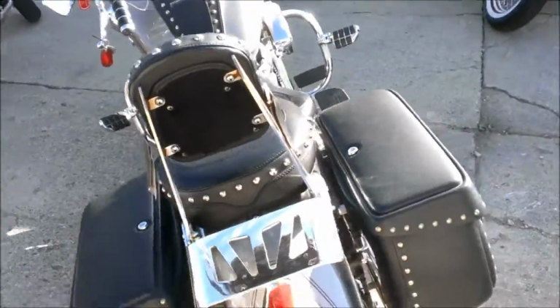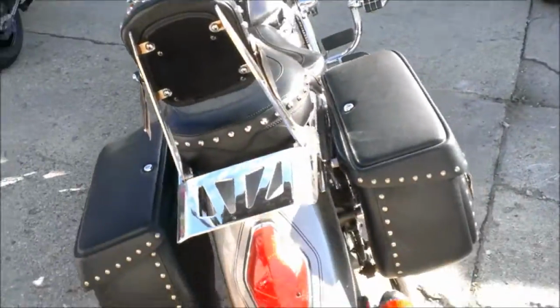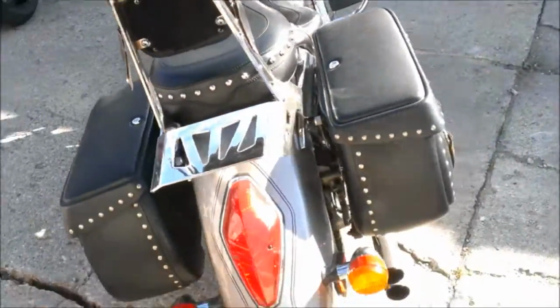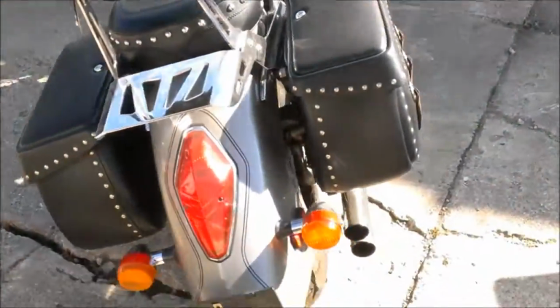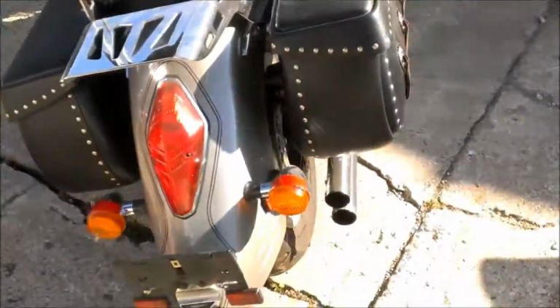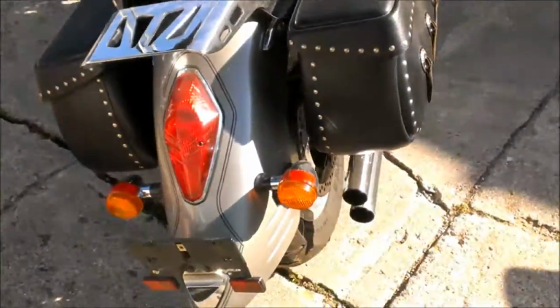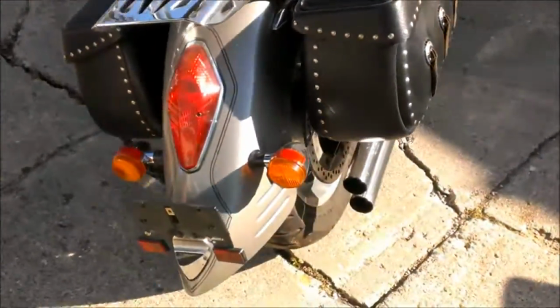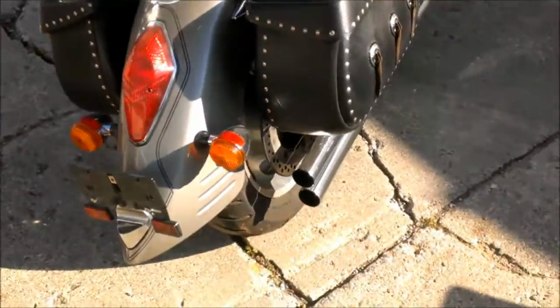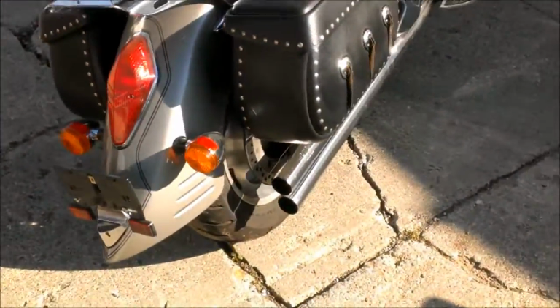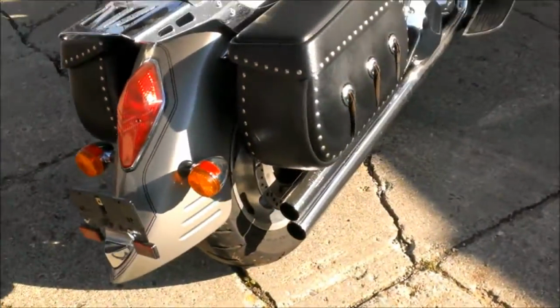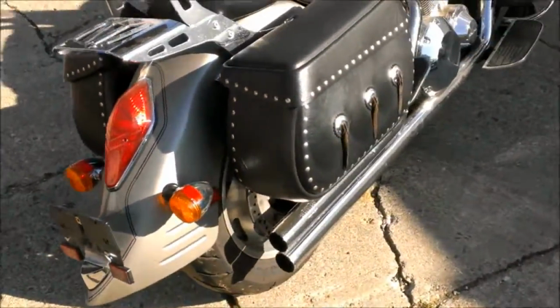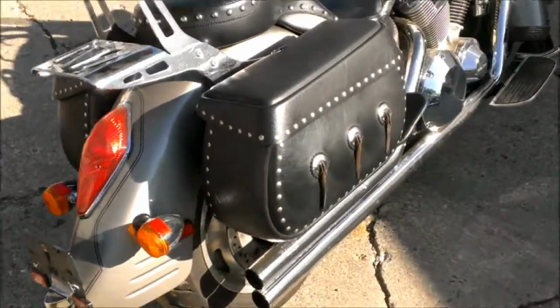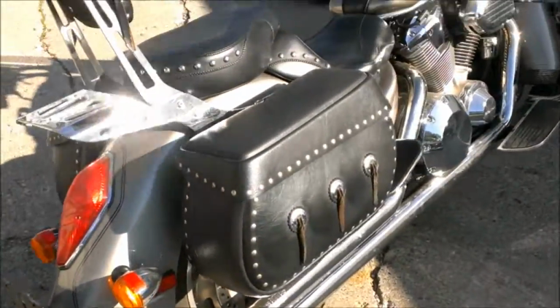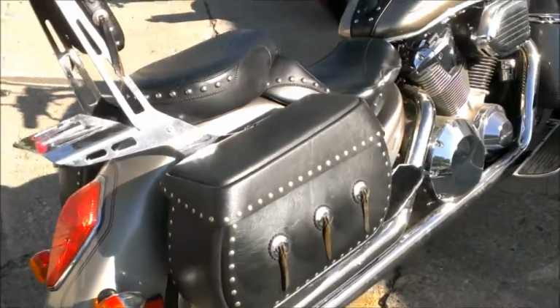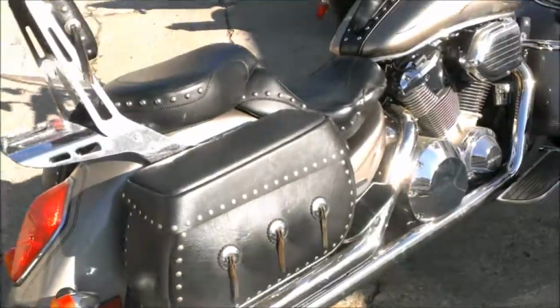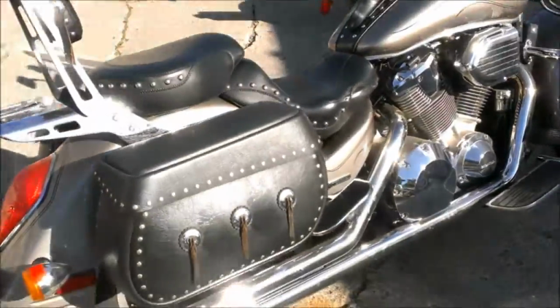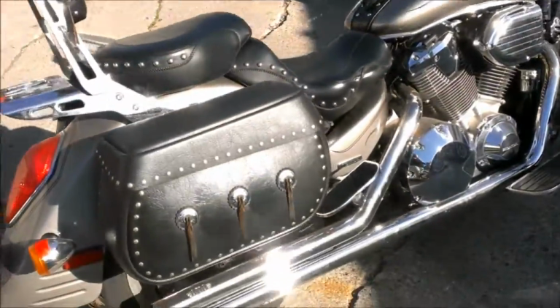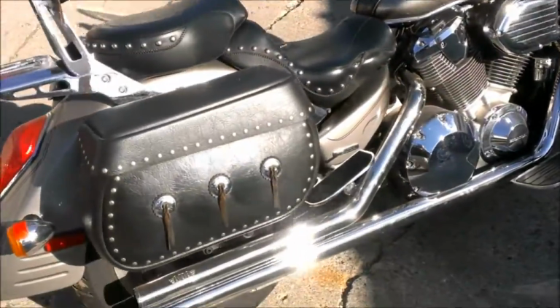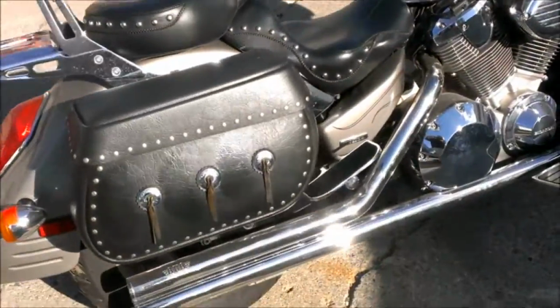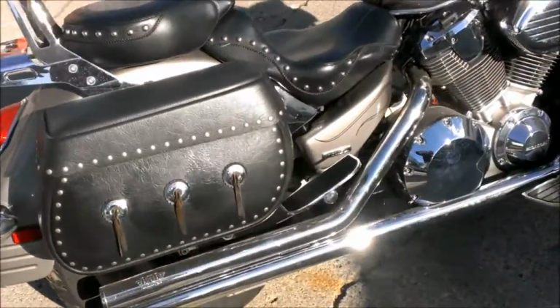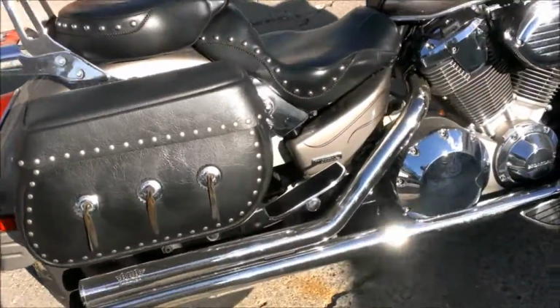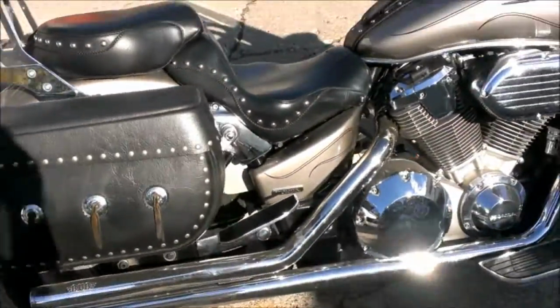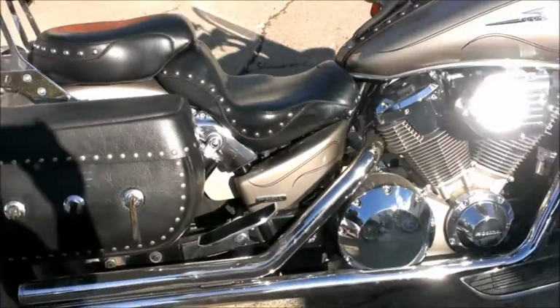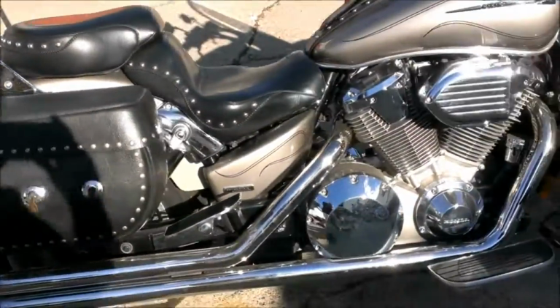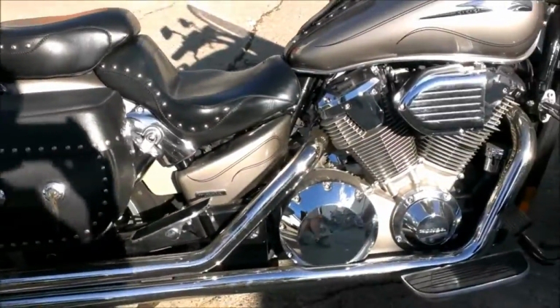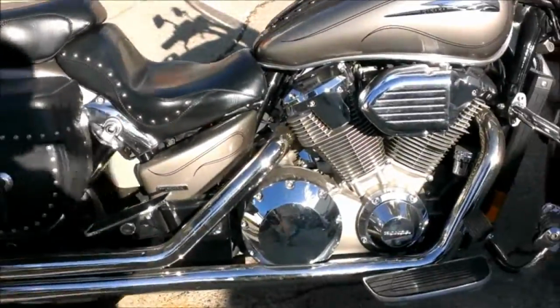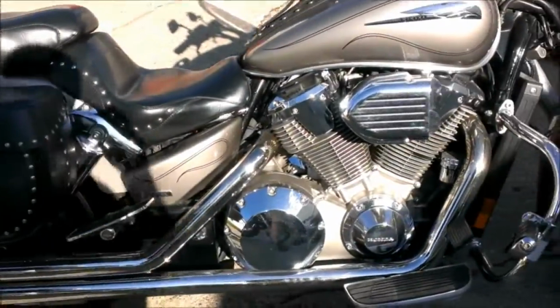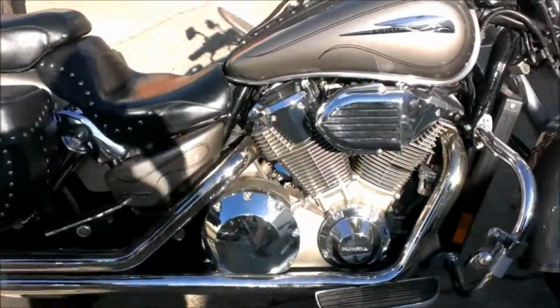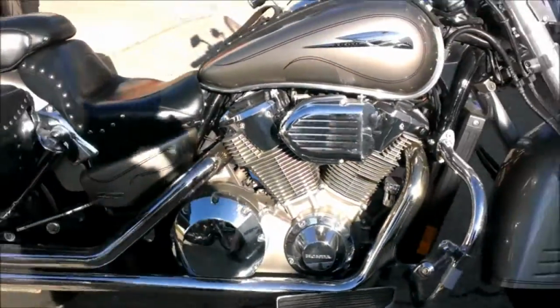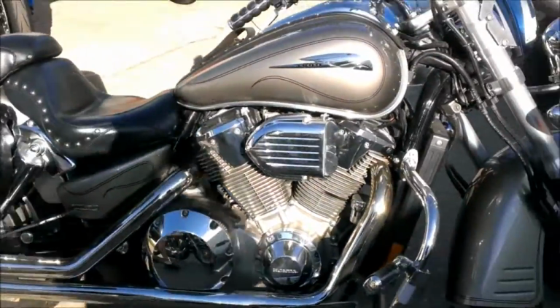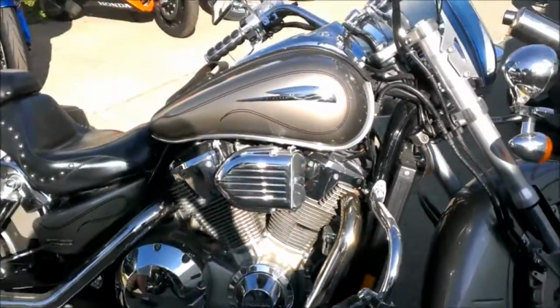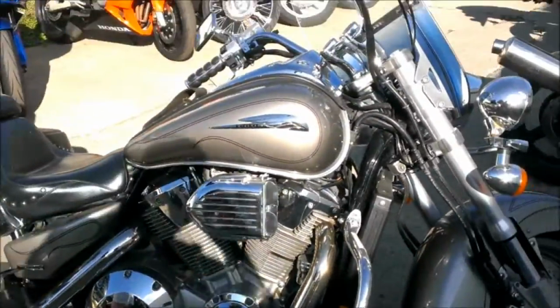This one has it all. One owner, mint condition, loaded up VTX1800, and runs like a tie. Don't miss this one for only $54.99.